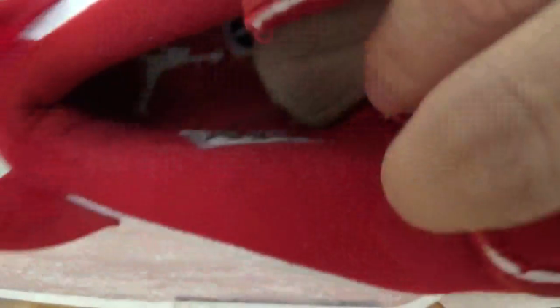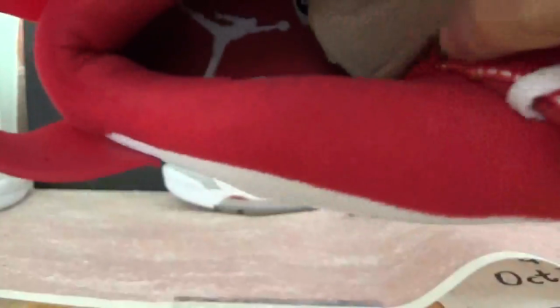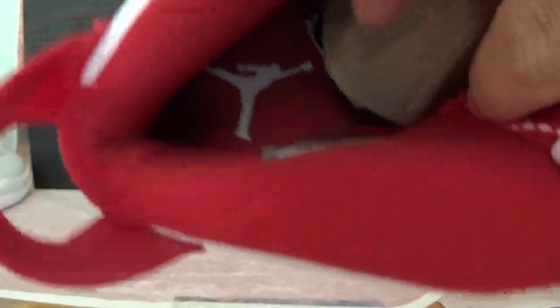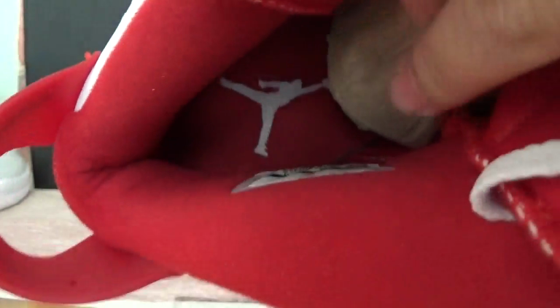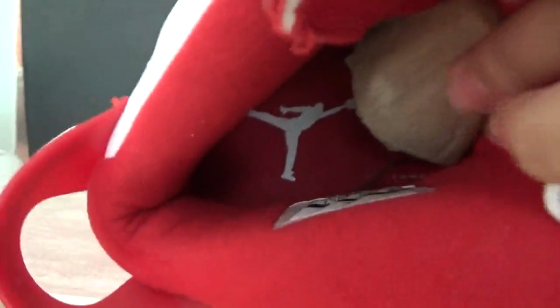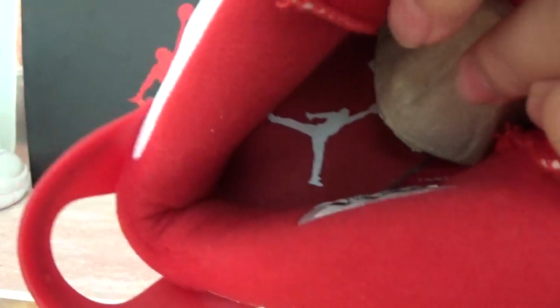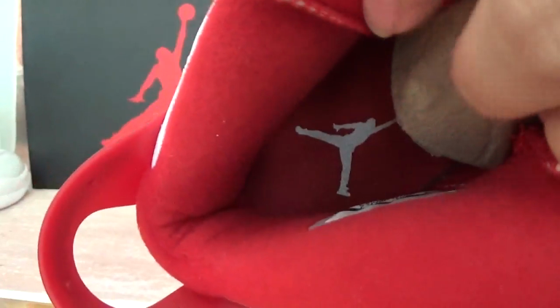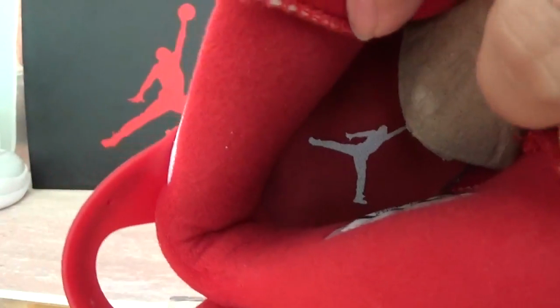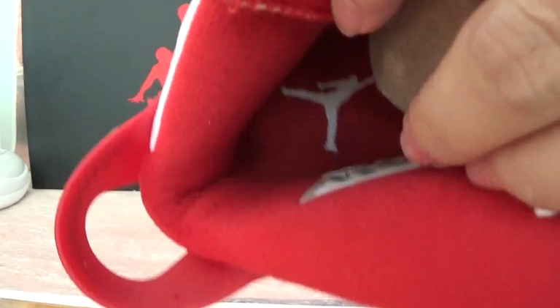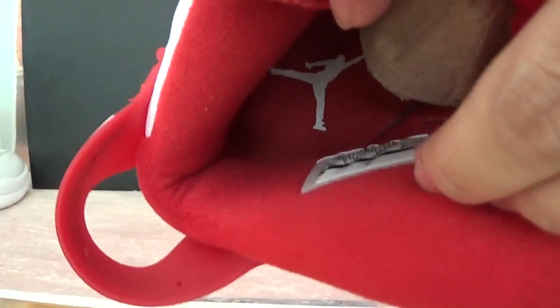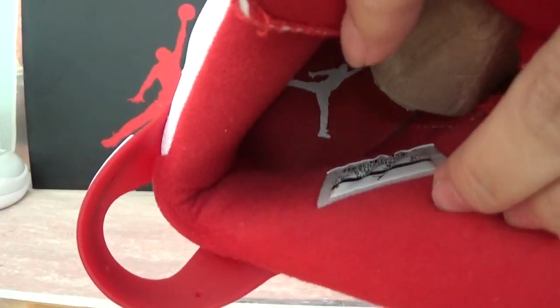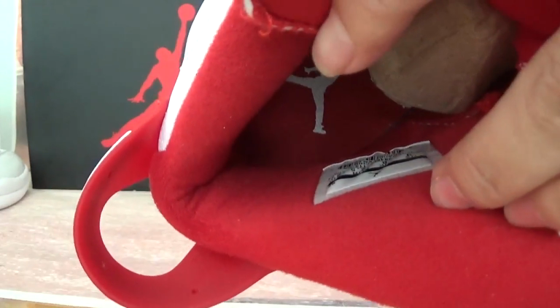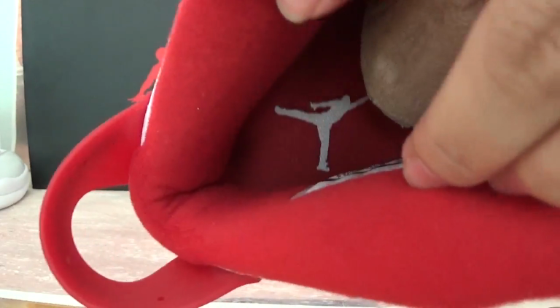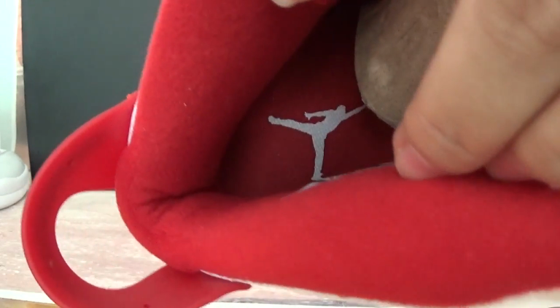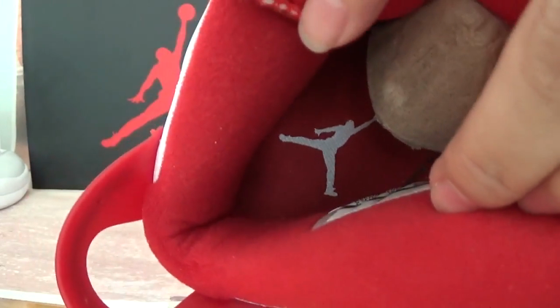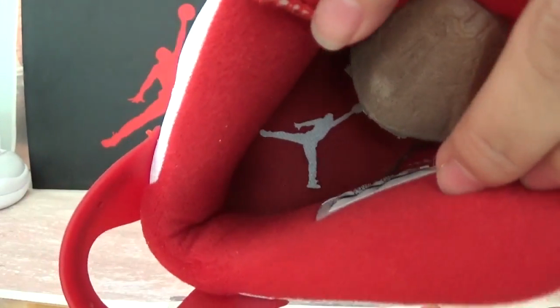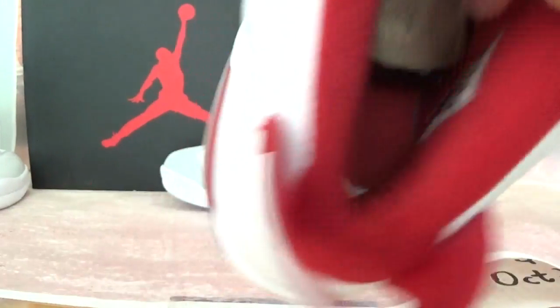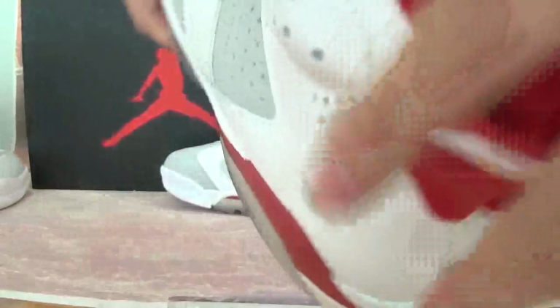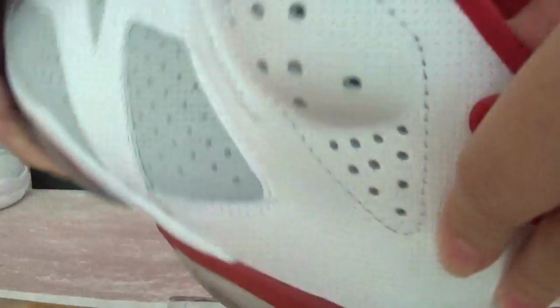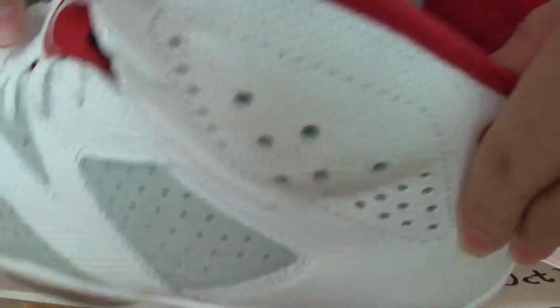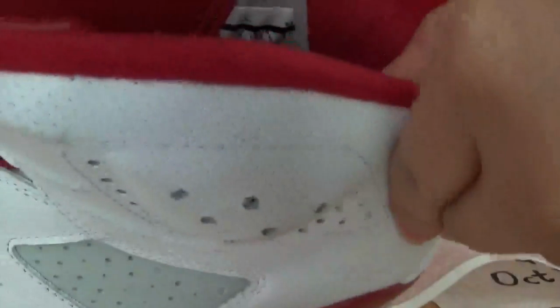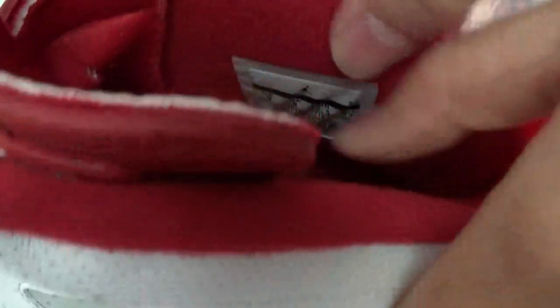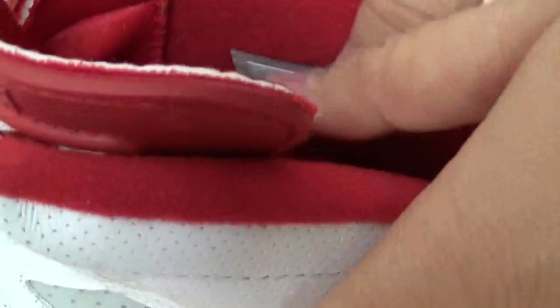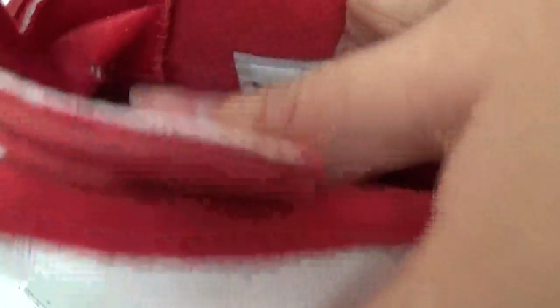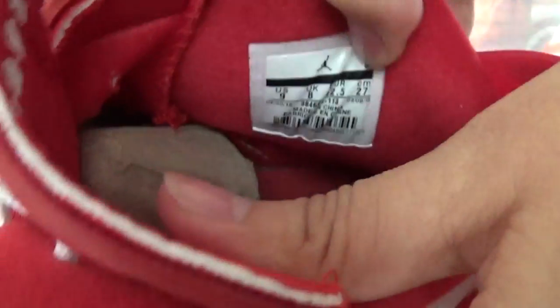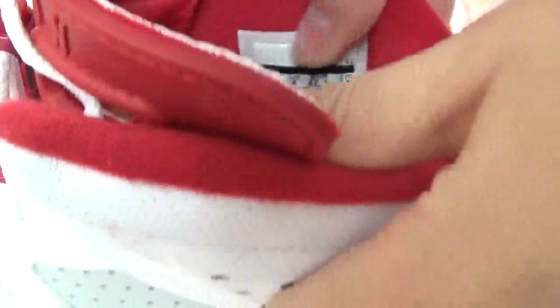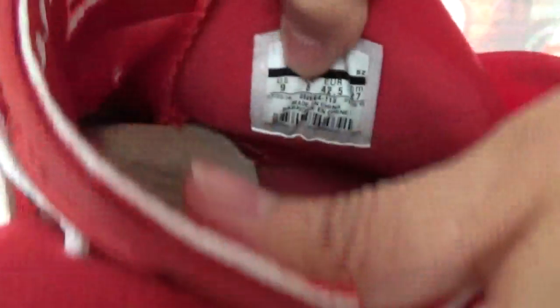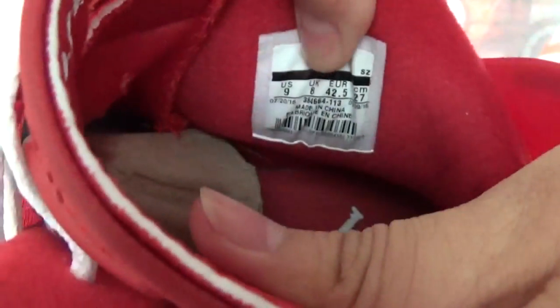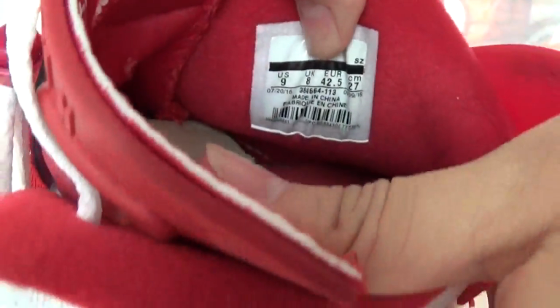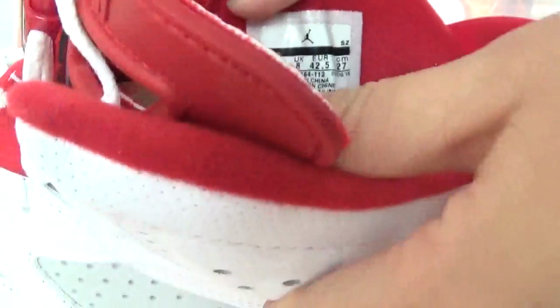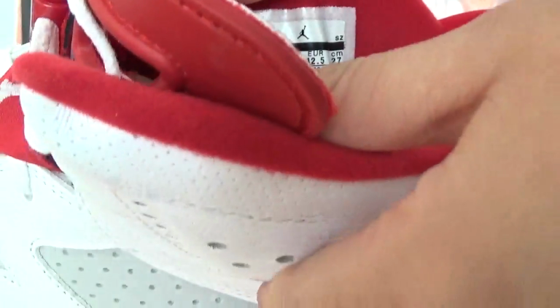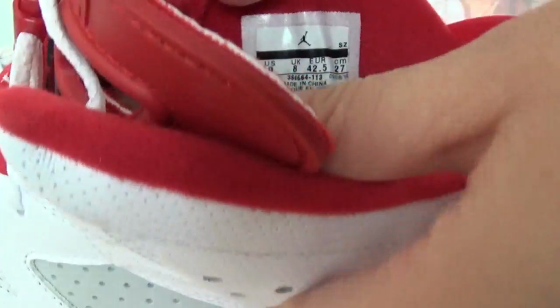Check the shoe details. Also, it got a shoe protector. And whole red insole with the white jumpman. This side, it got a shoes label here — size 9.